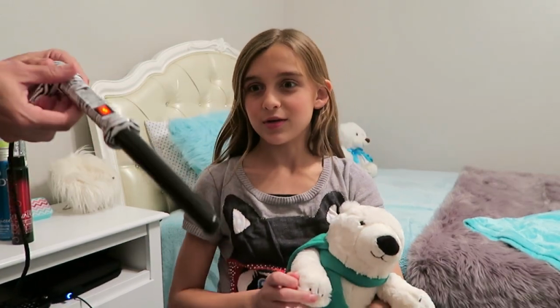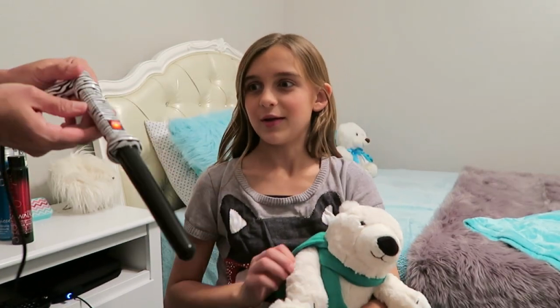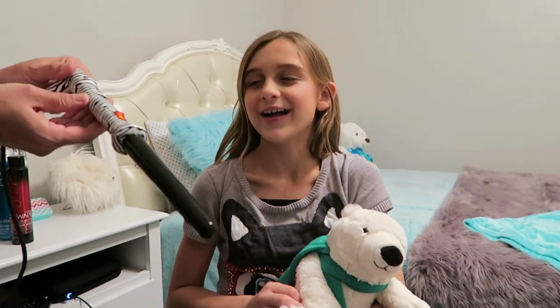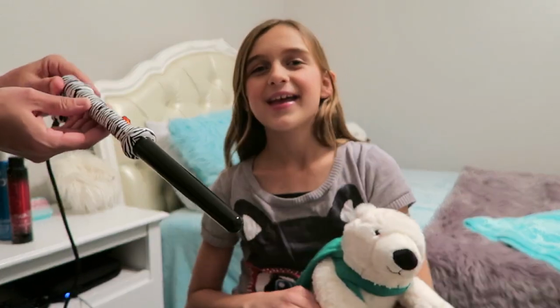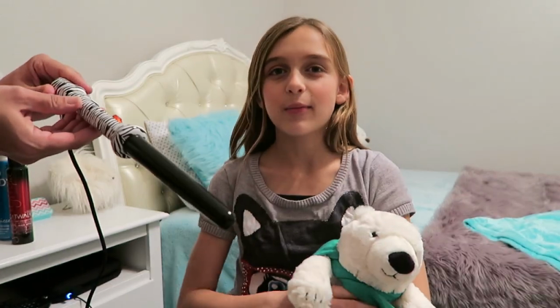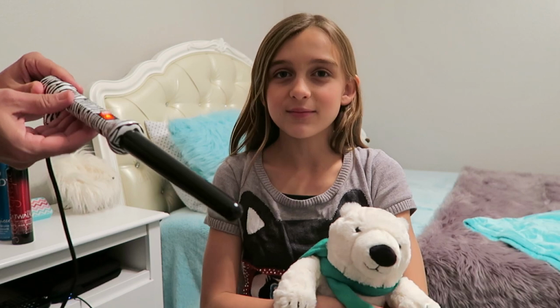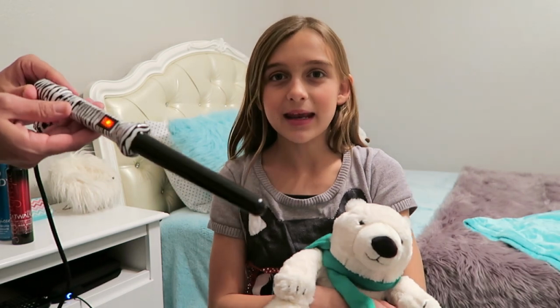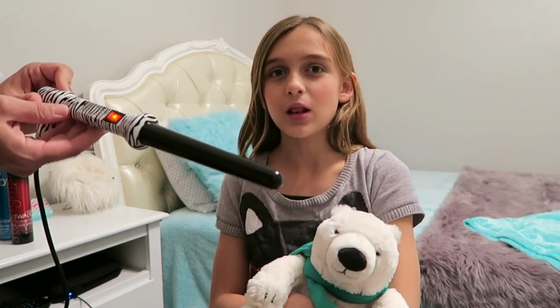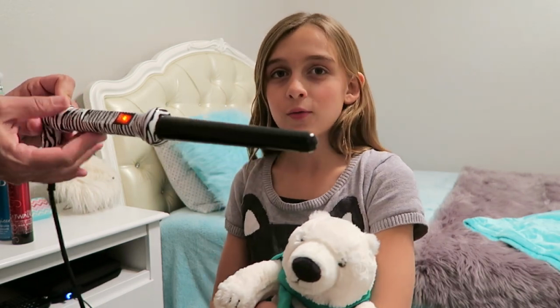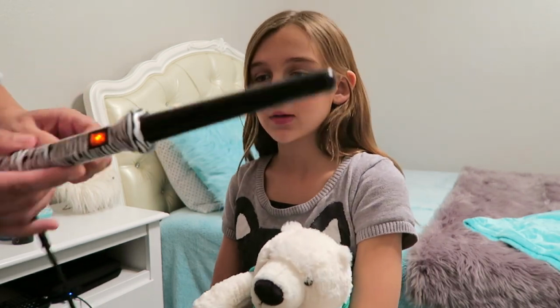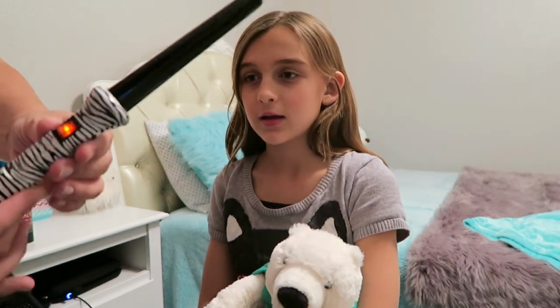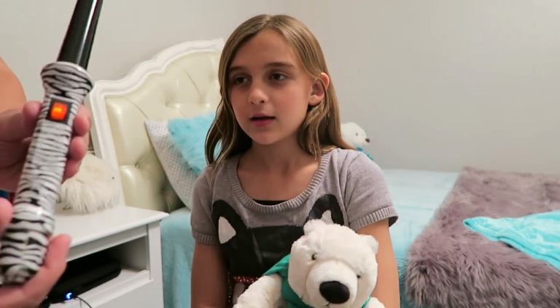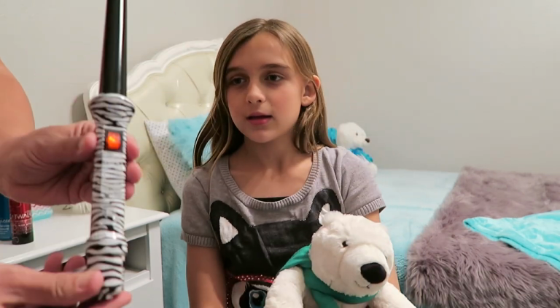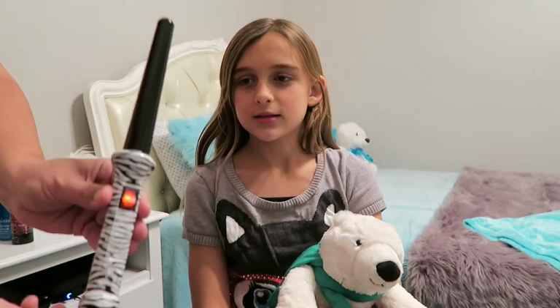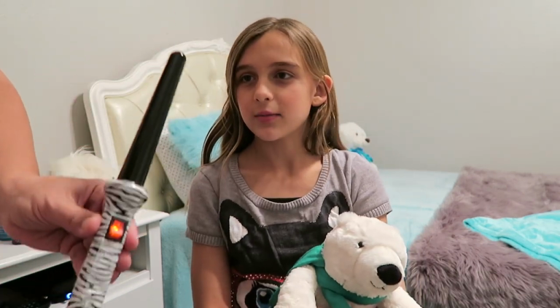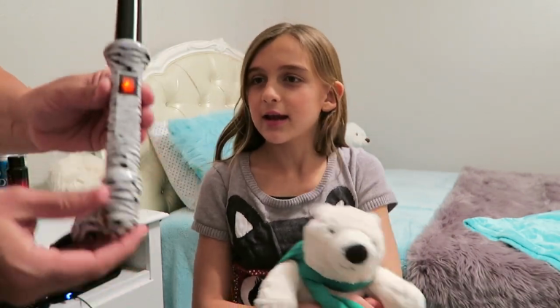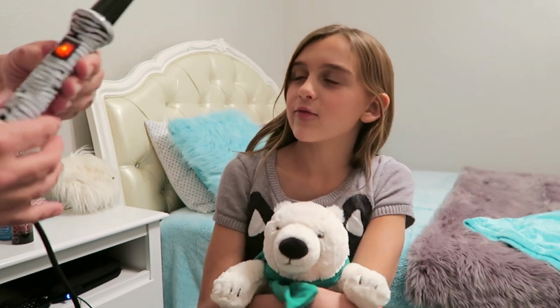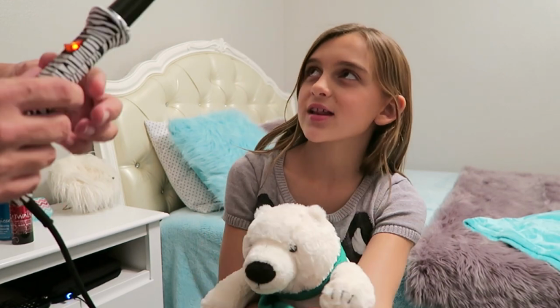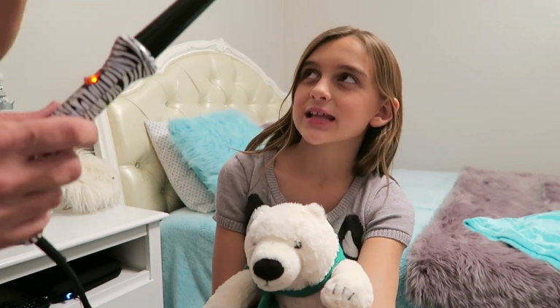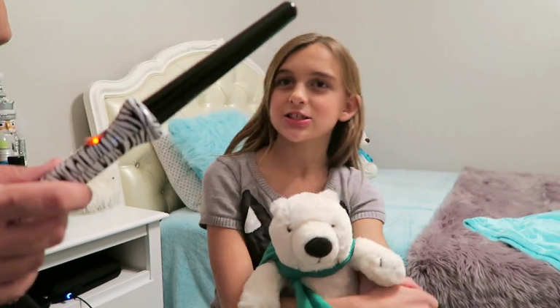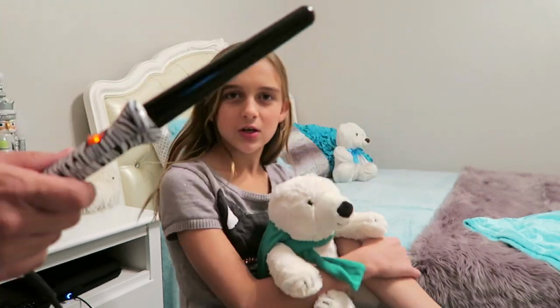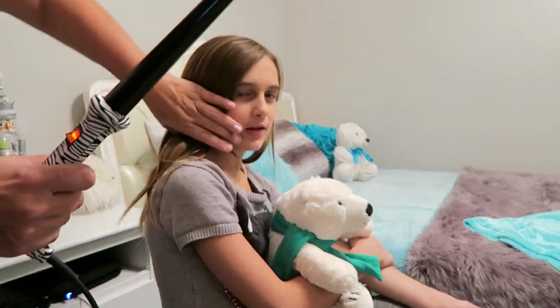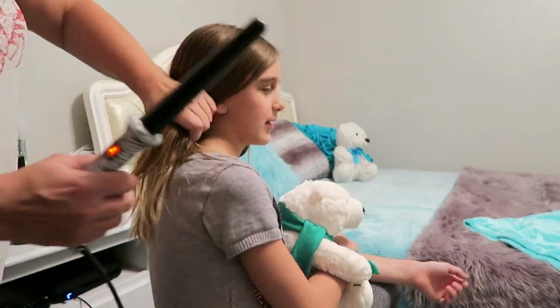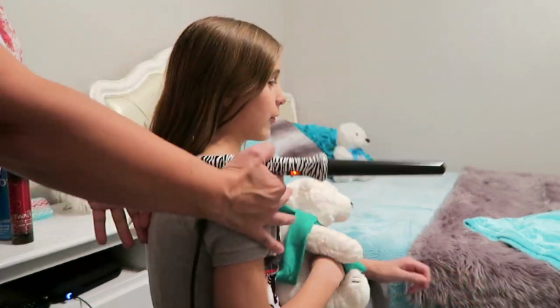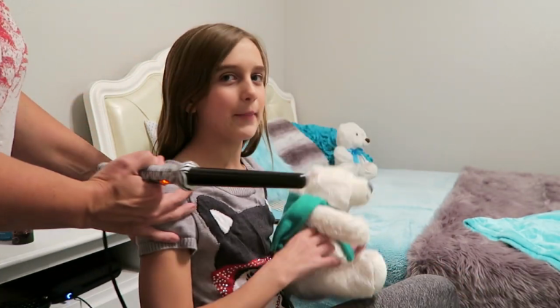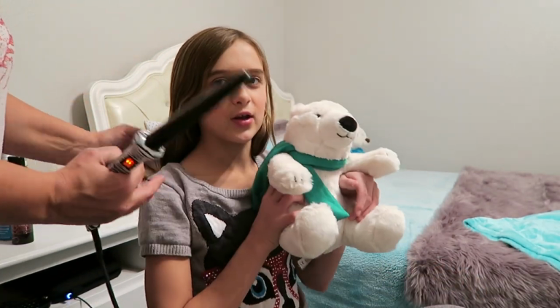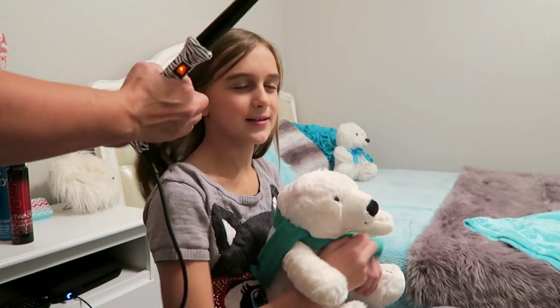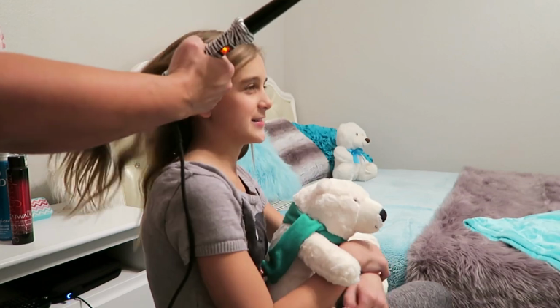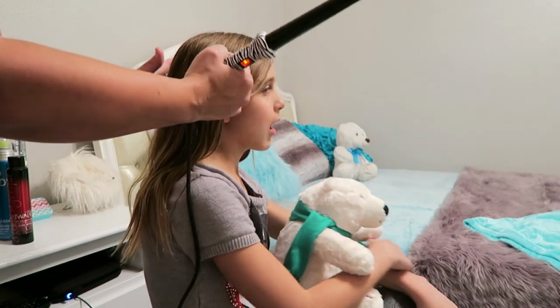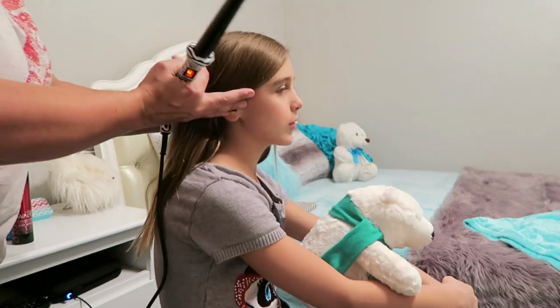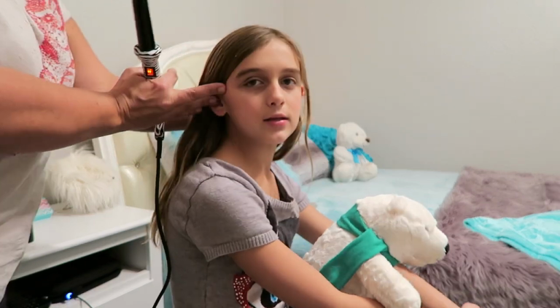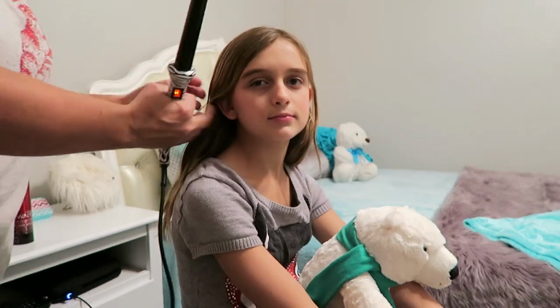To put the curls in my hair we're gonna use a curling wand, and my mom's gonna put the link below — we got it on Amazon. I got it for Christmas last year.